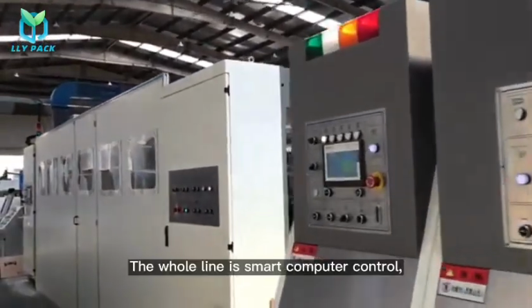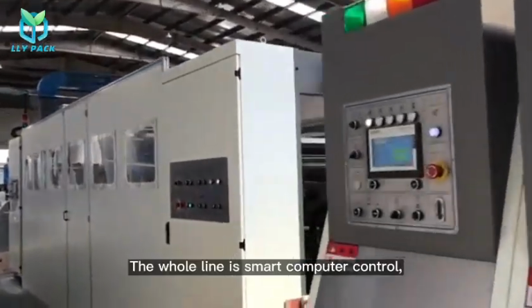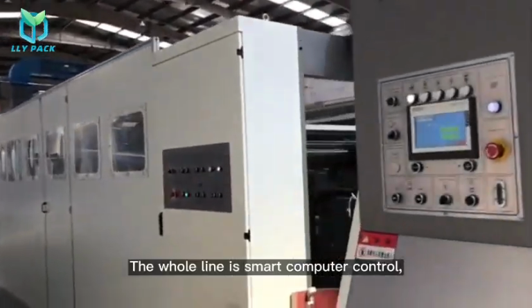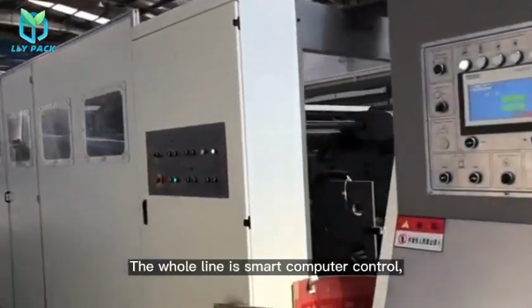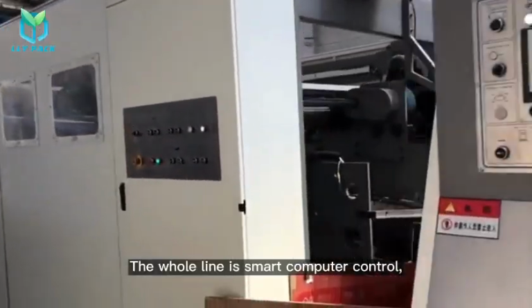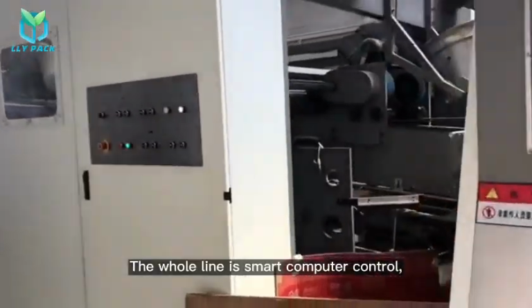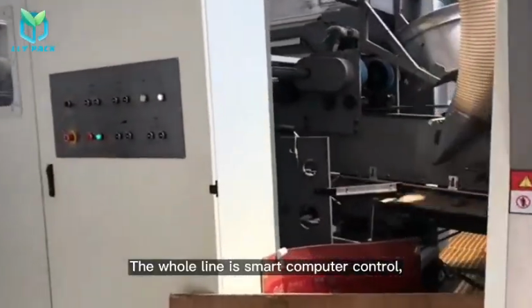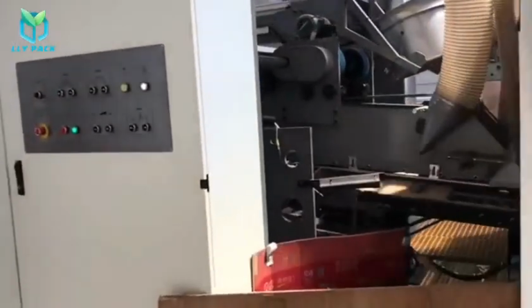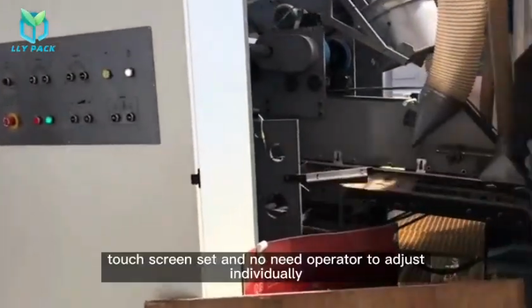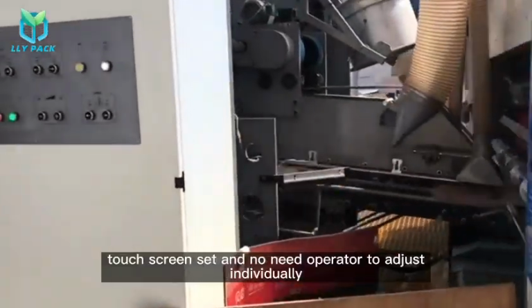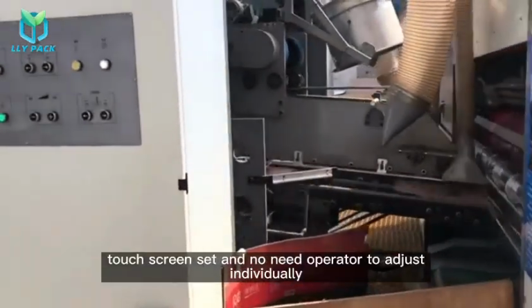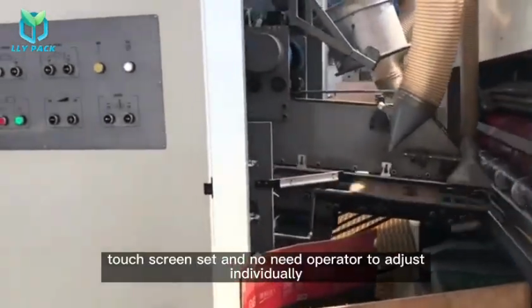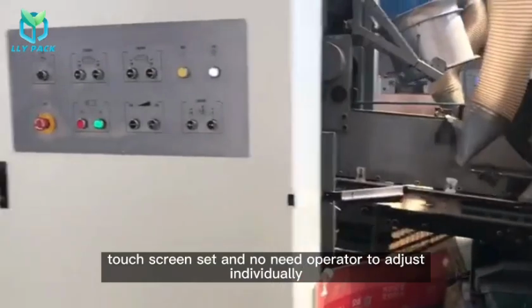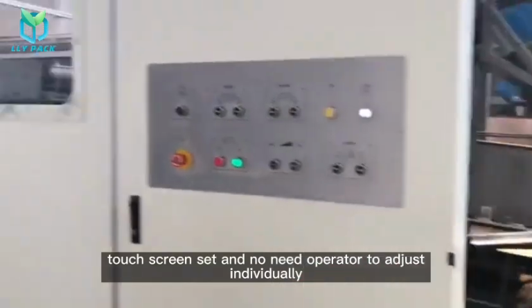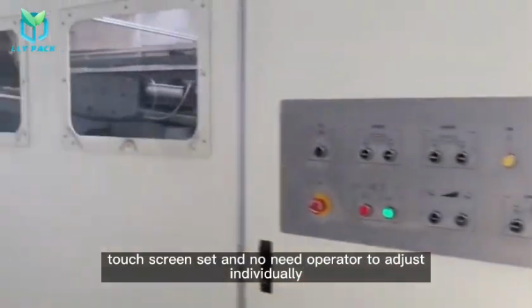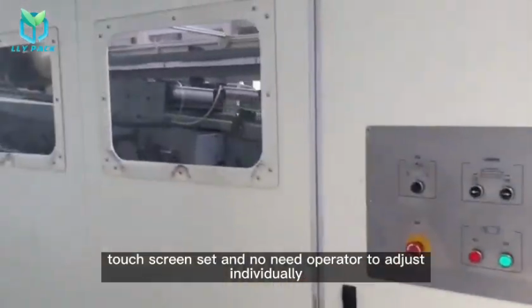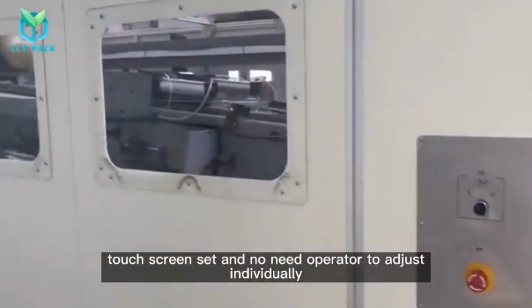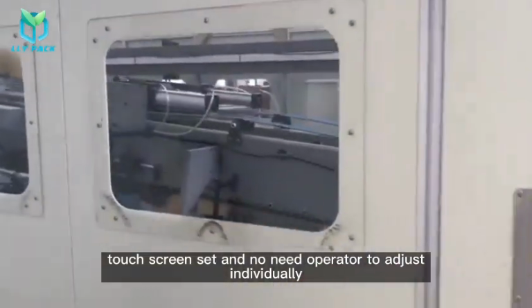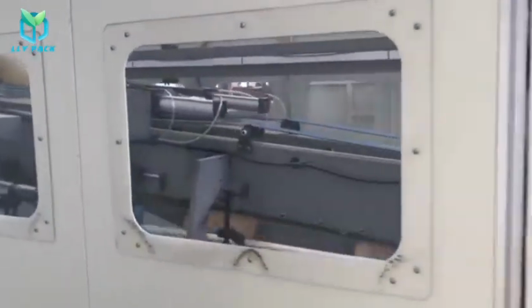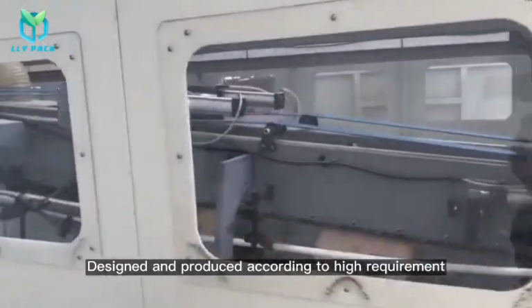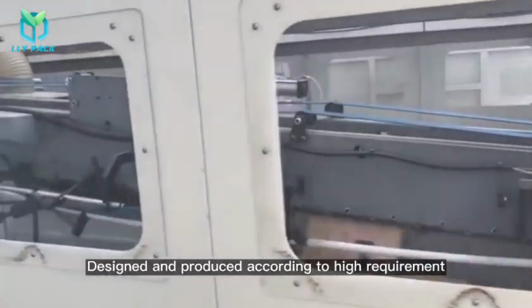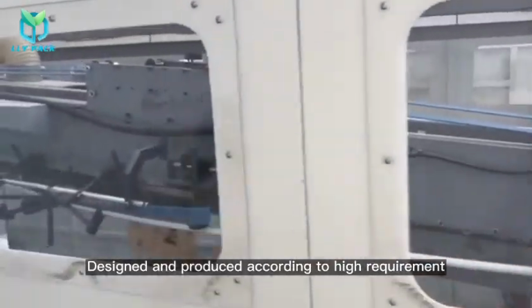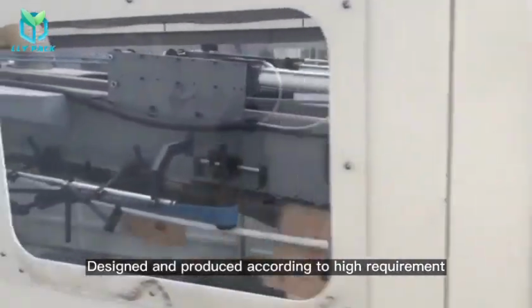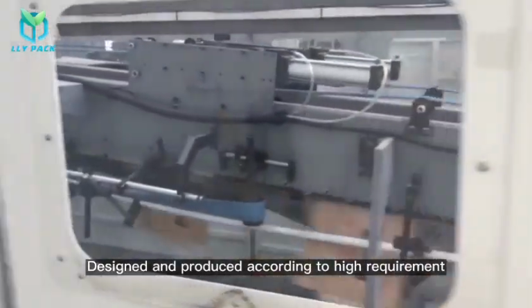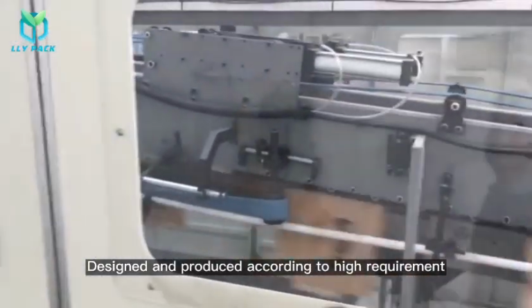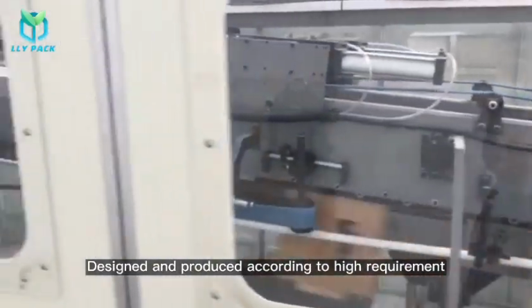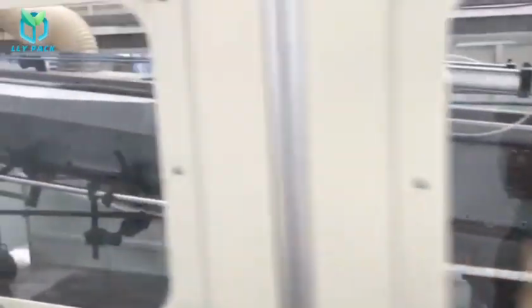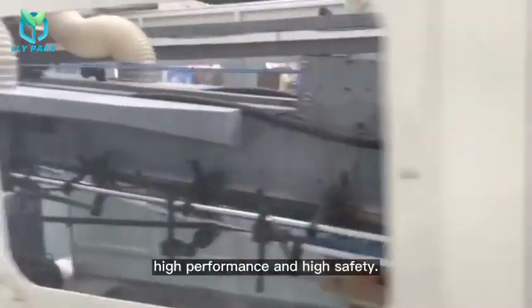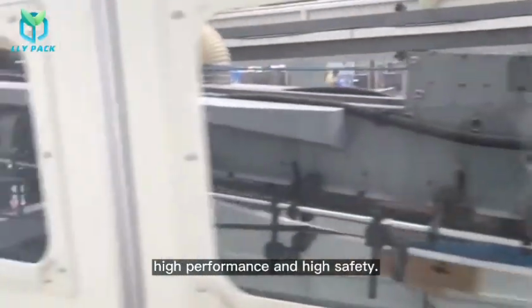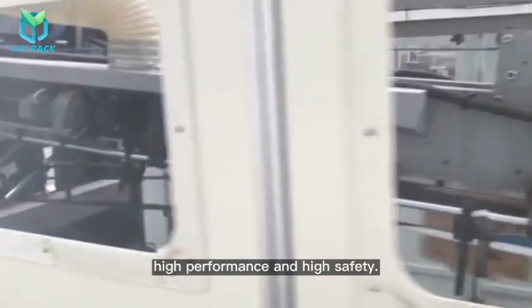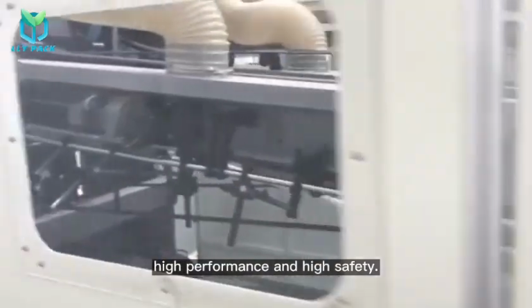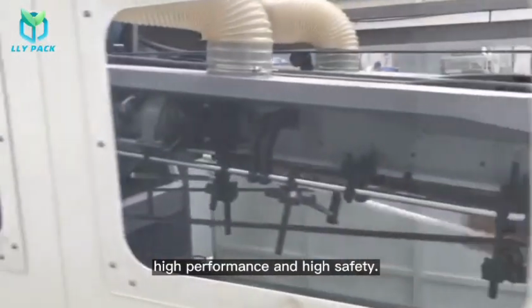The whole line is smart computer controlled, touch screen set, and no need for an operator to adjust individually. Designed and produced according to high requirement, high performance and high safety.